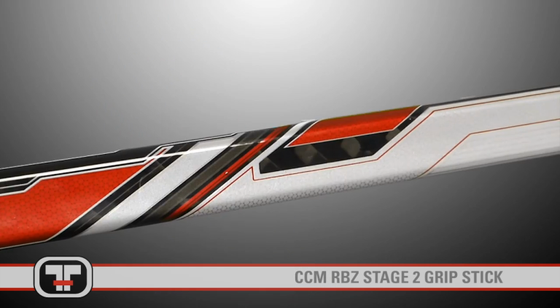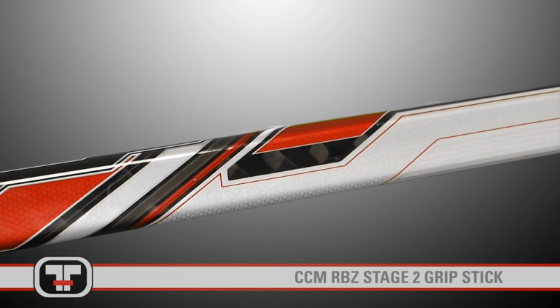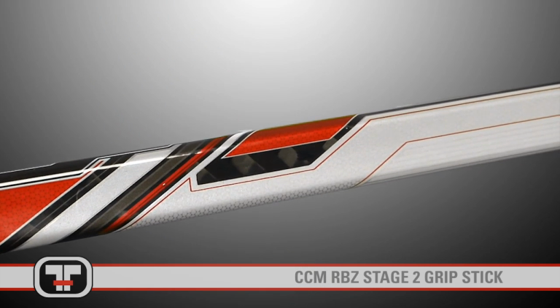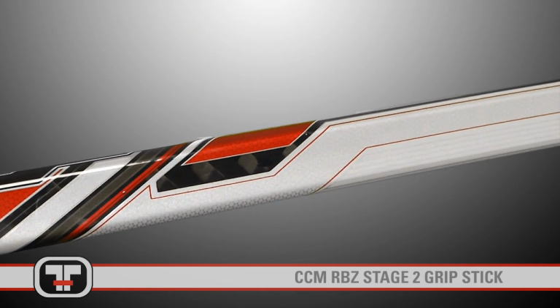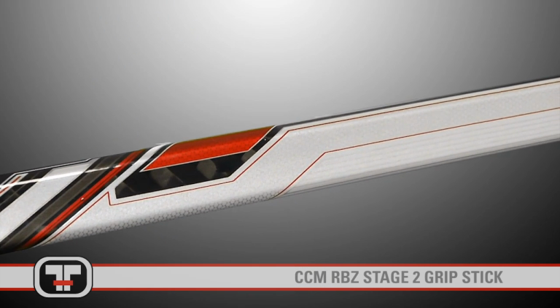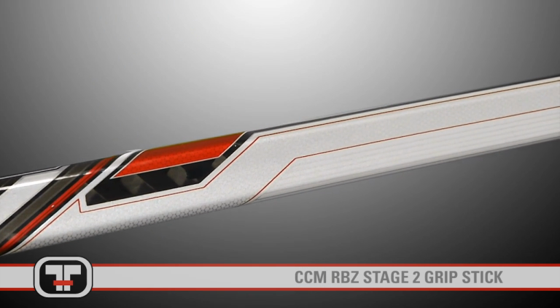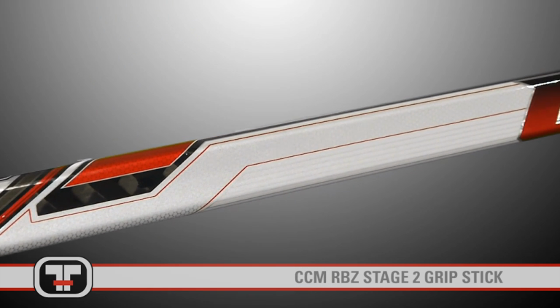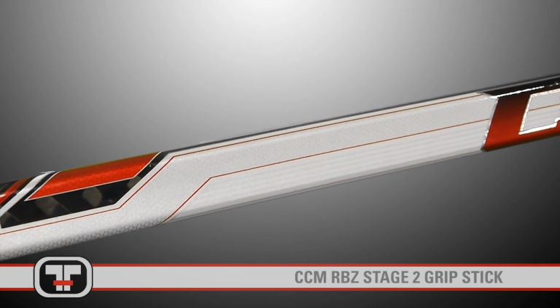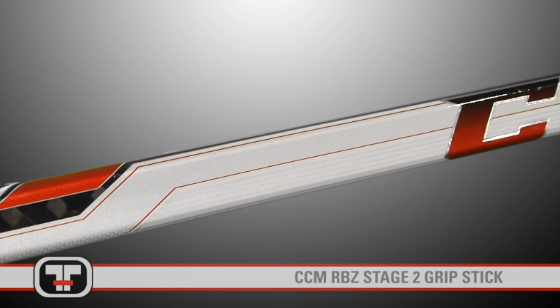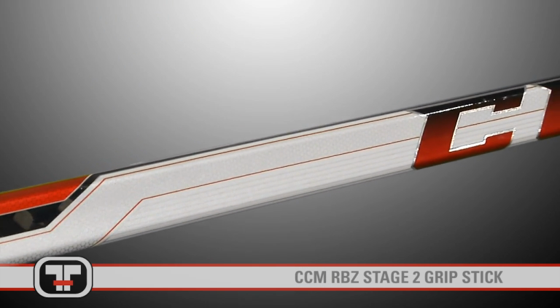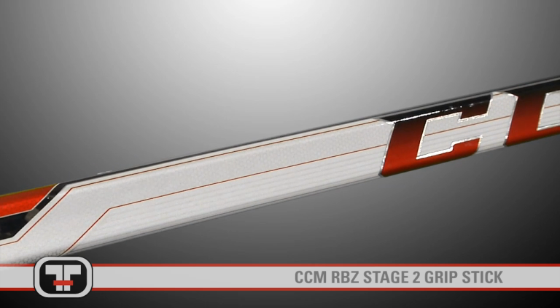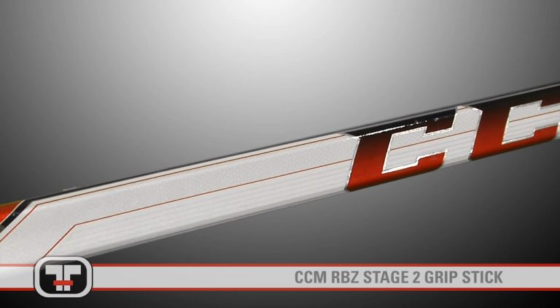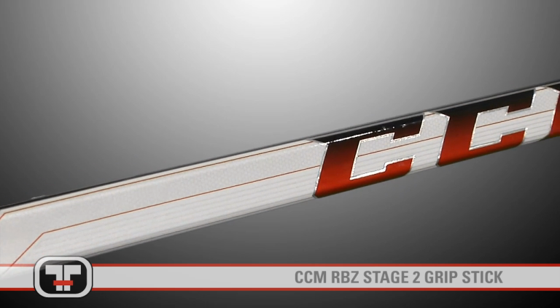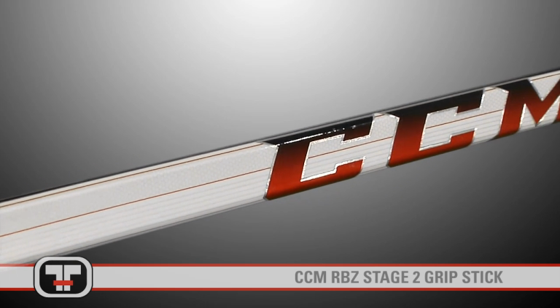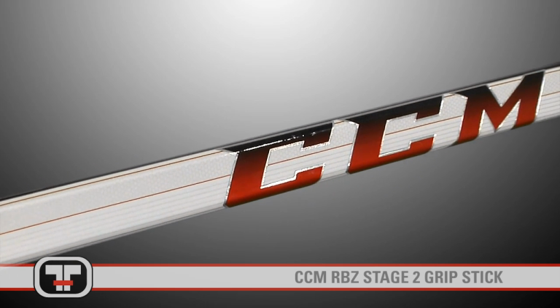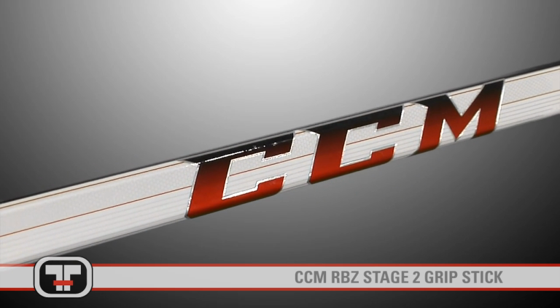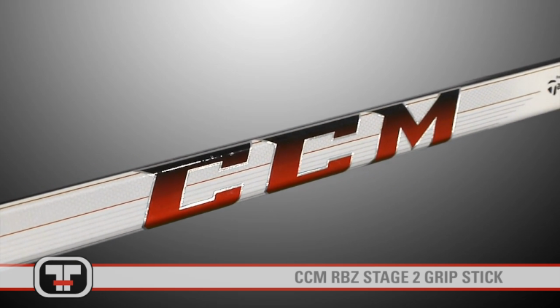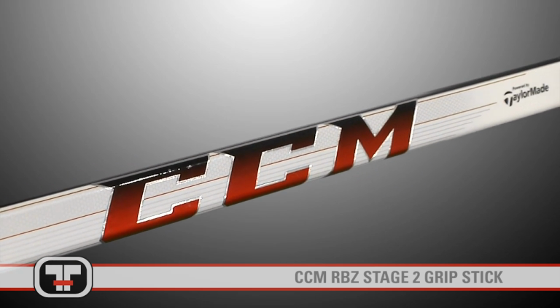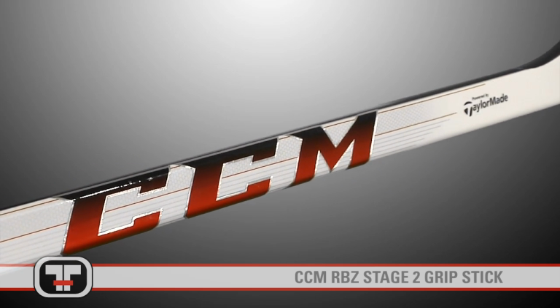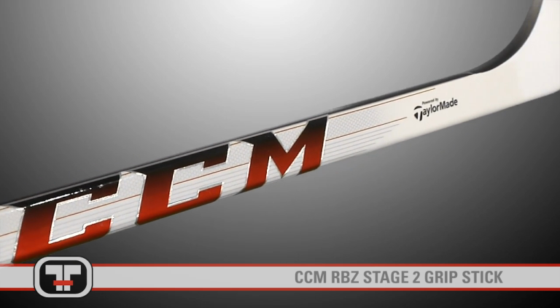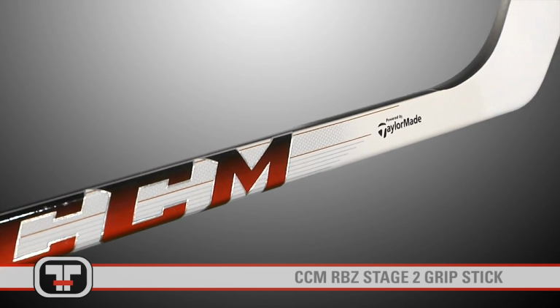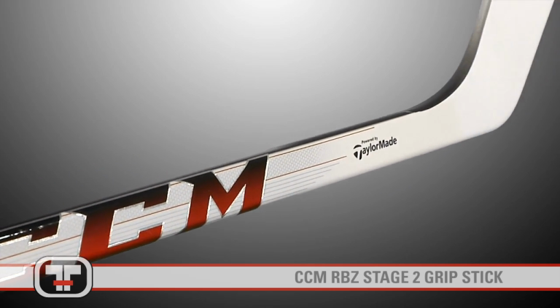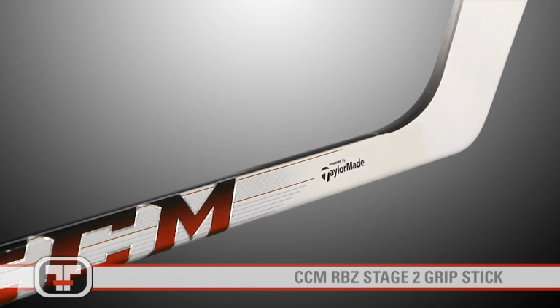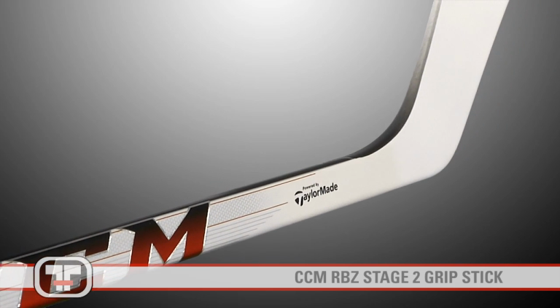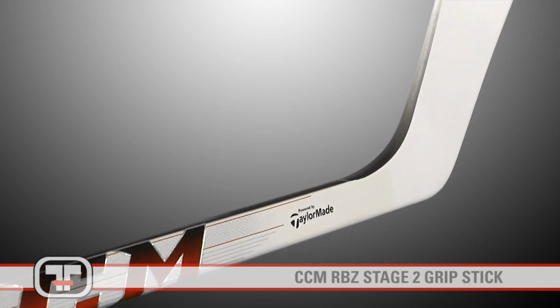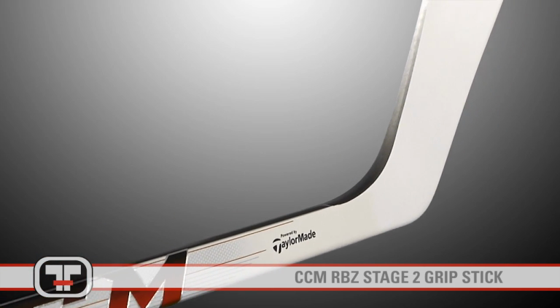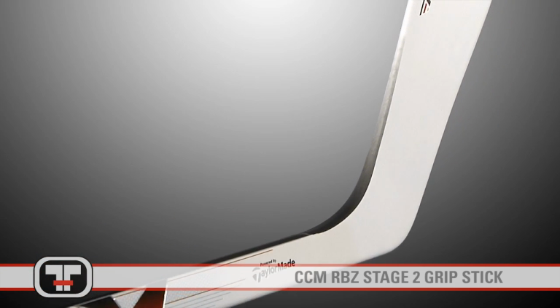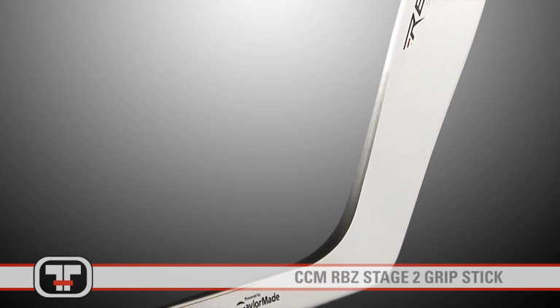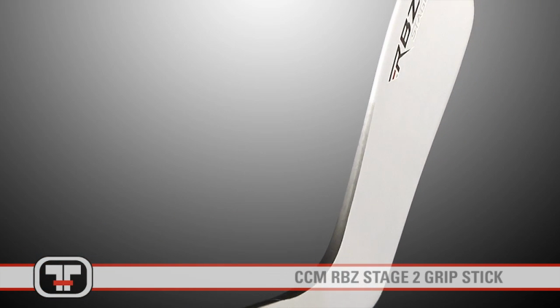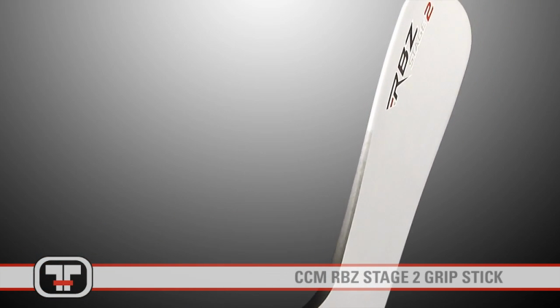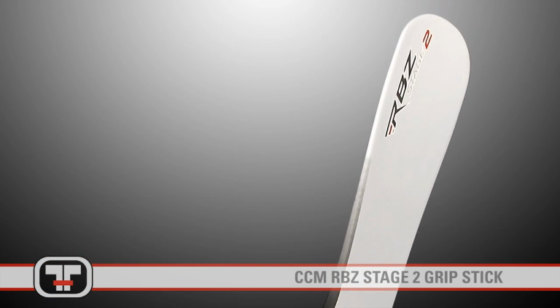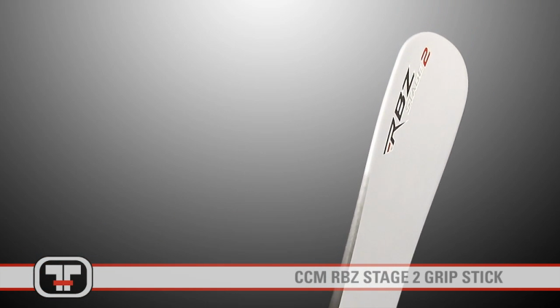The shaft of the Stage 2 is complete with Power Swing technology, providing a finer weight and flex distribution to give you more torque on your follow-through and a quicker release. The constant stiffness of the shaft gives you a customized kick point for optimal loading.